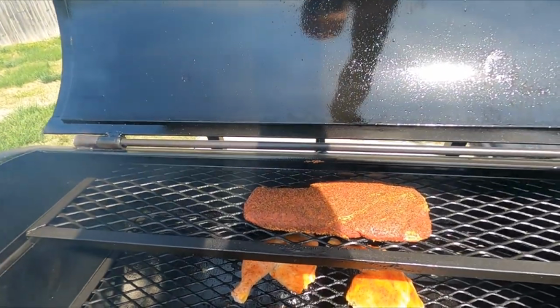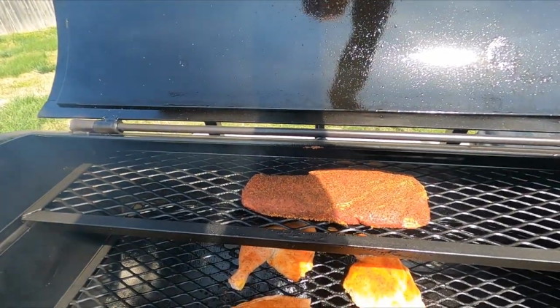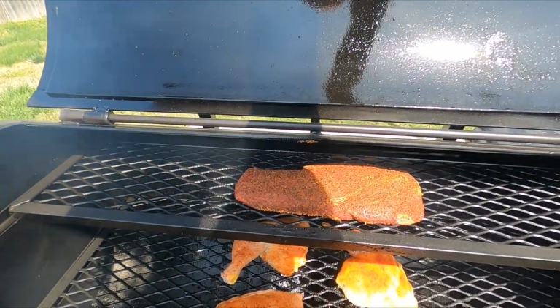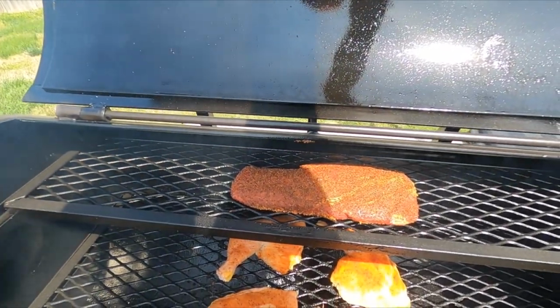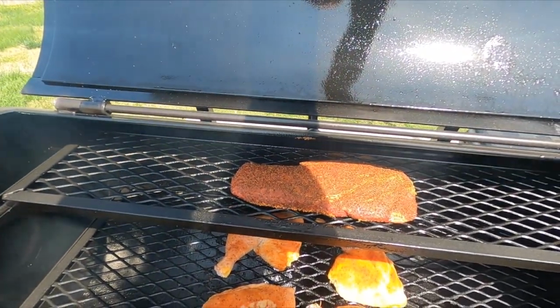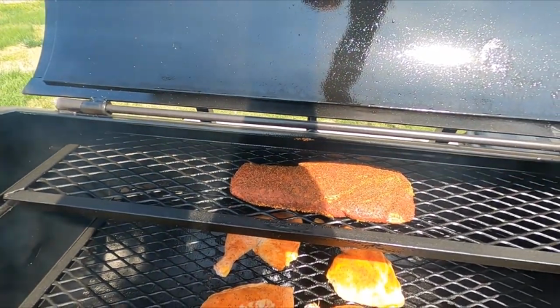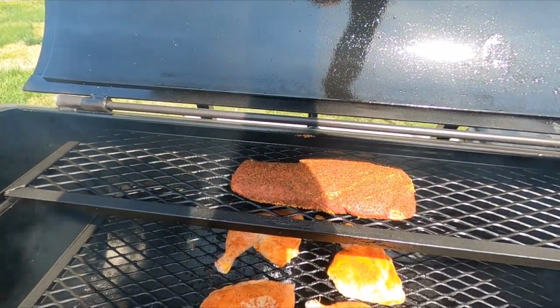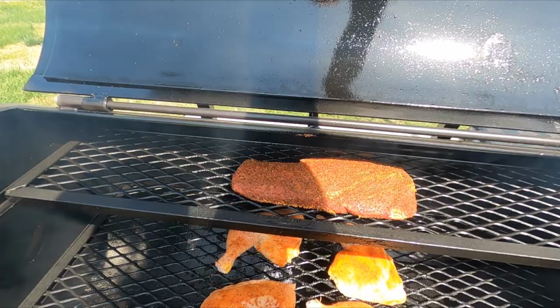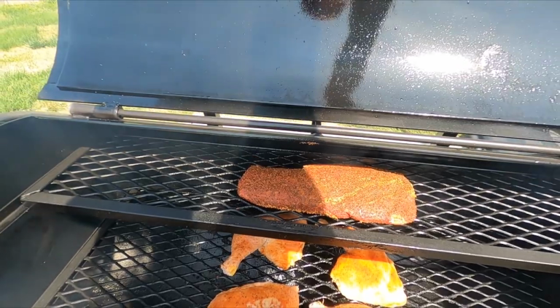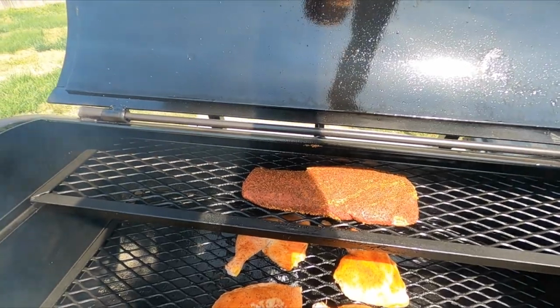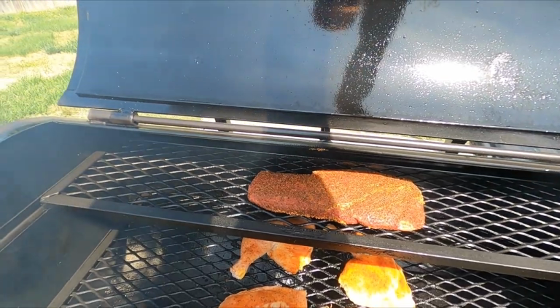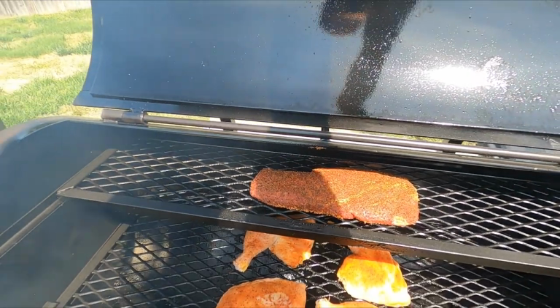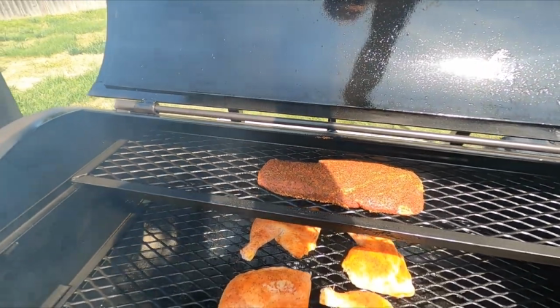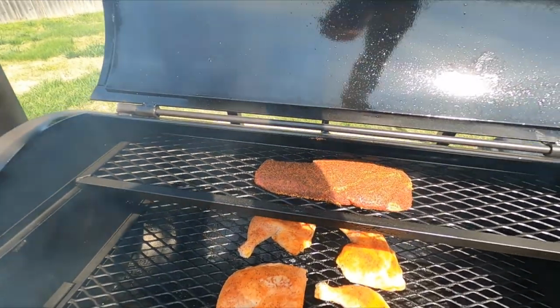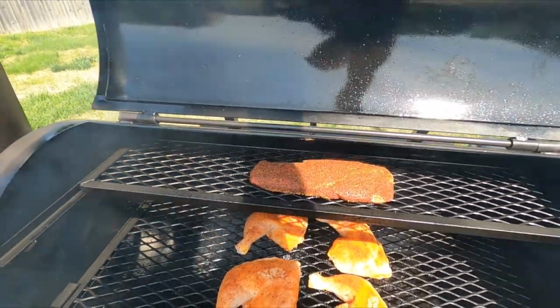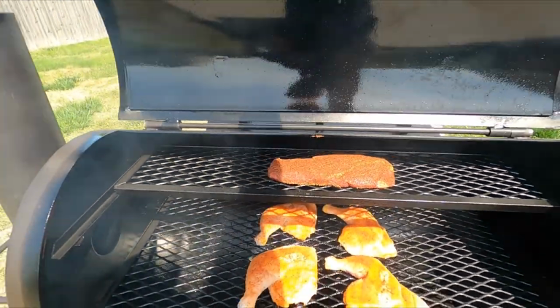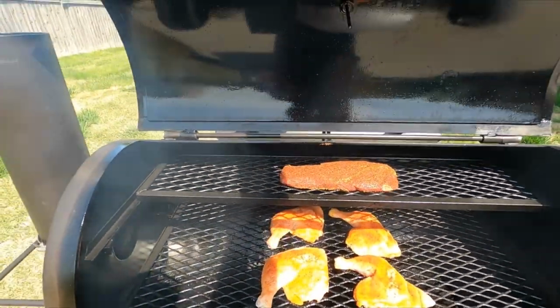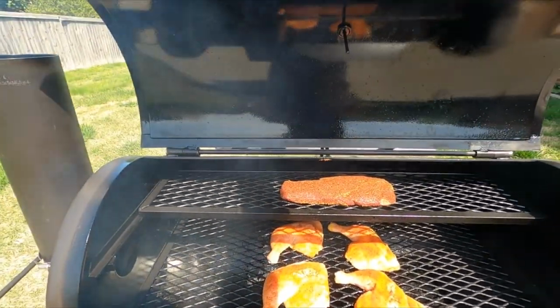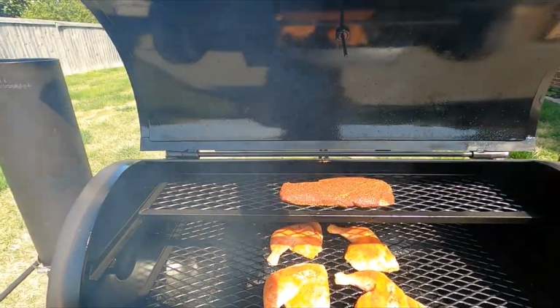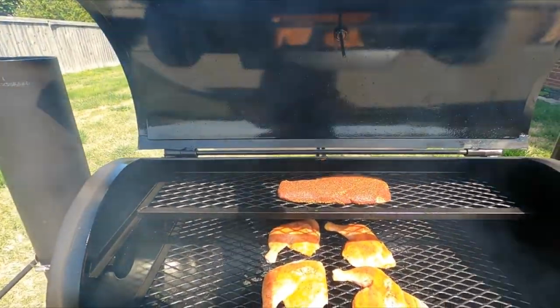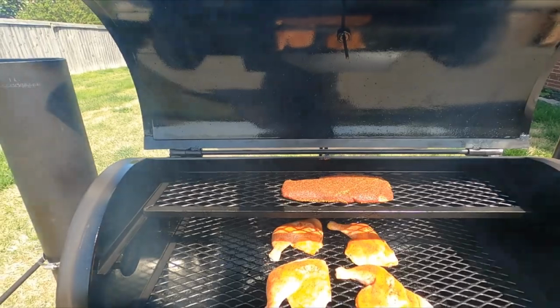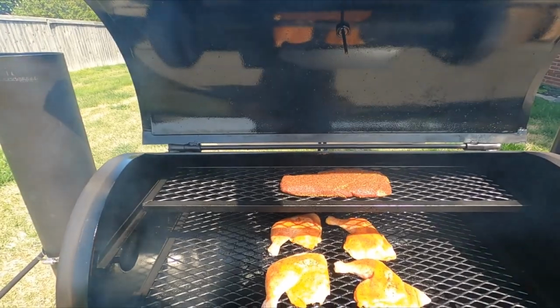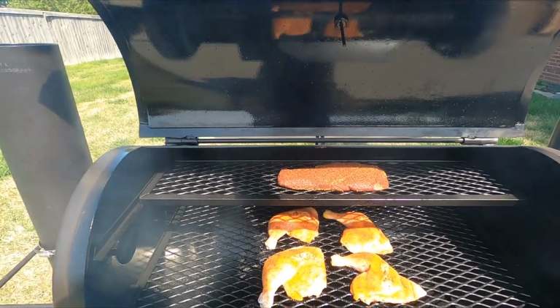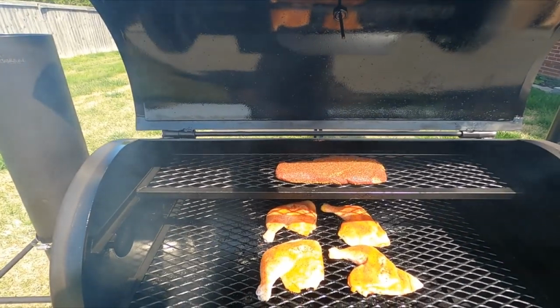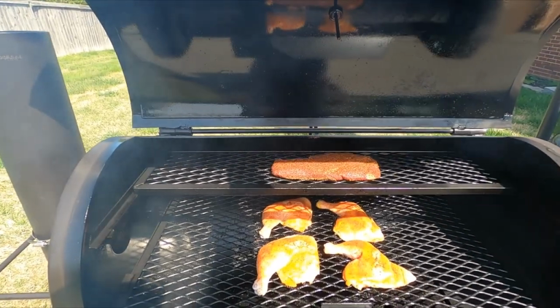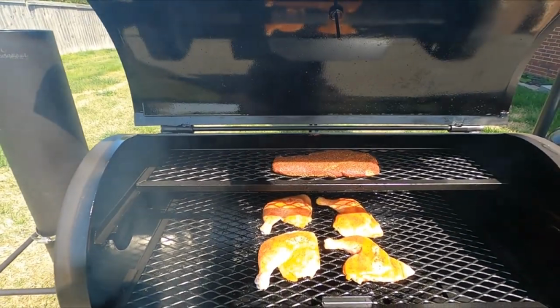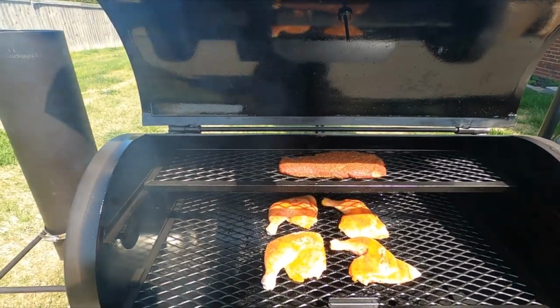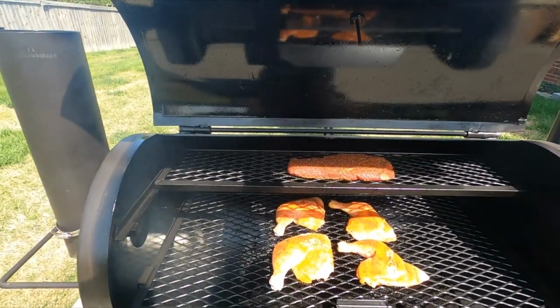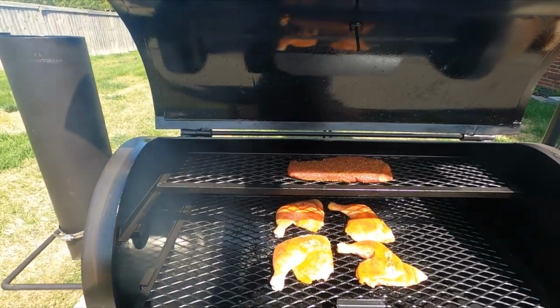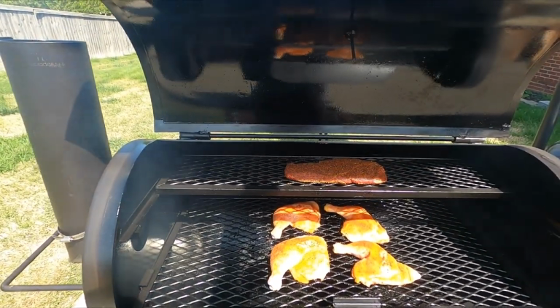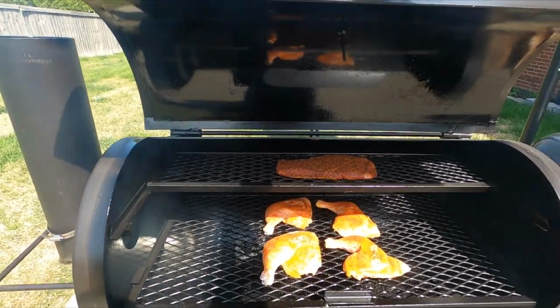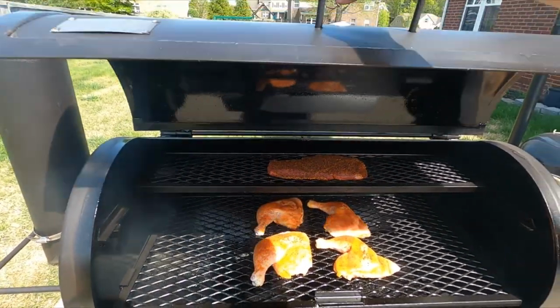That flat iron - that True Grit seasoning looks really good on it. I let it soak in for a few hours. Looks good. Alright, we're going to shut her down and let her get to cooking.